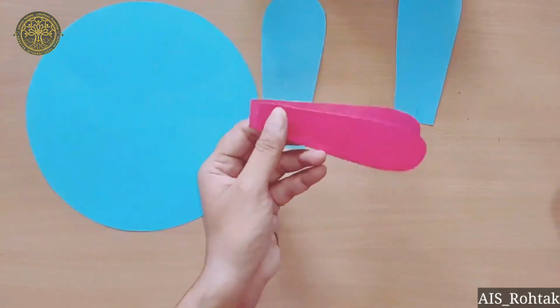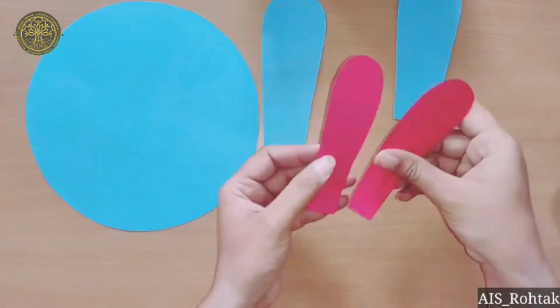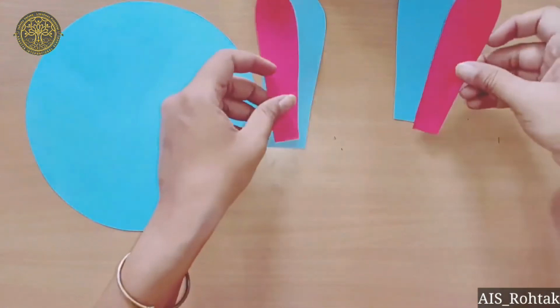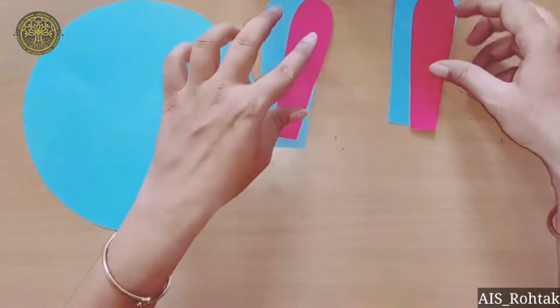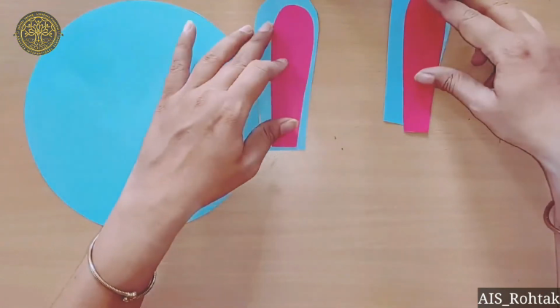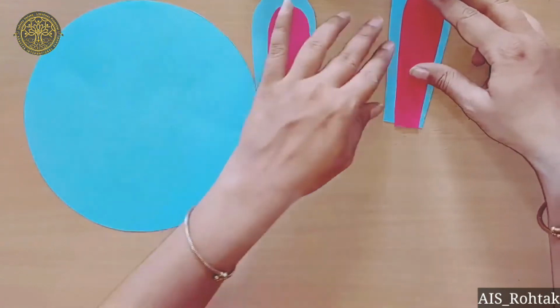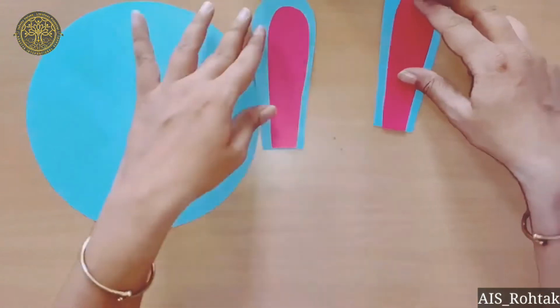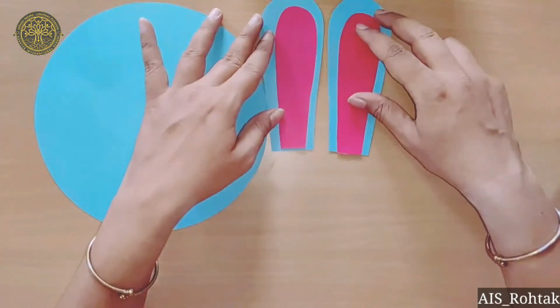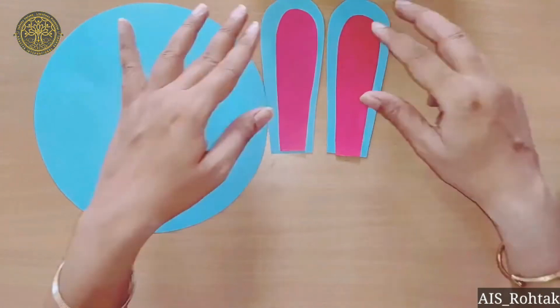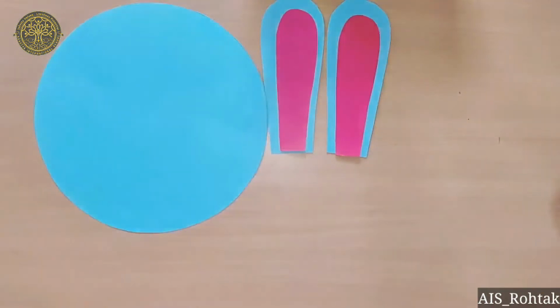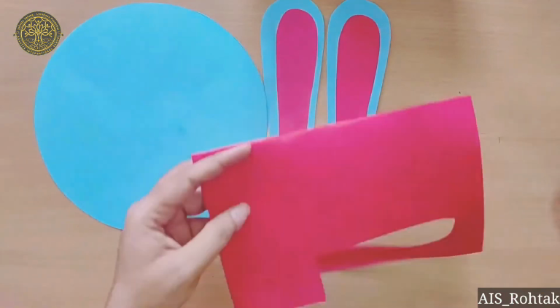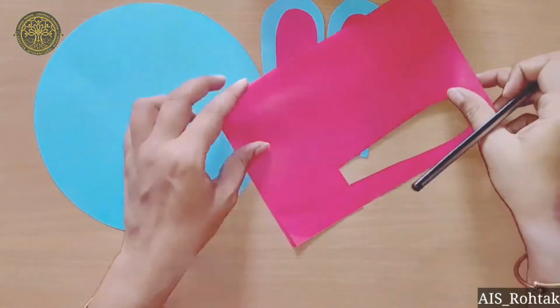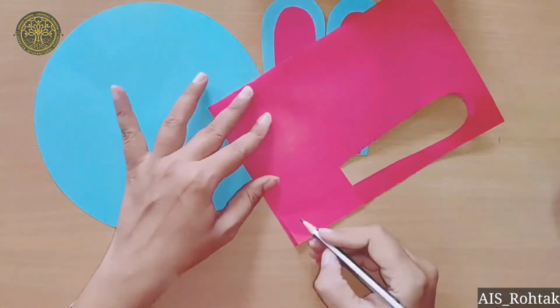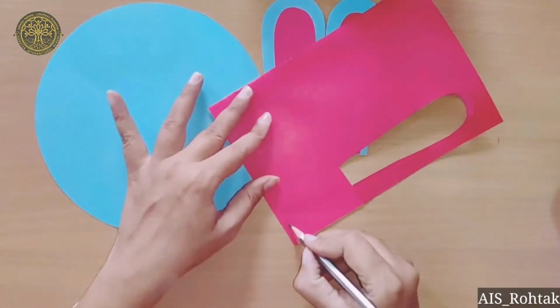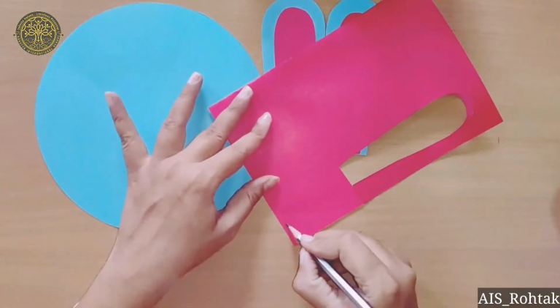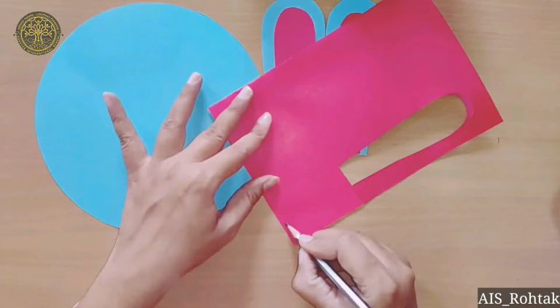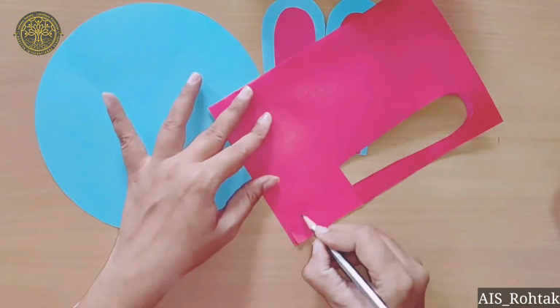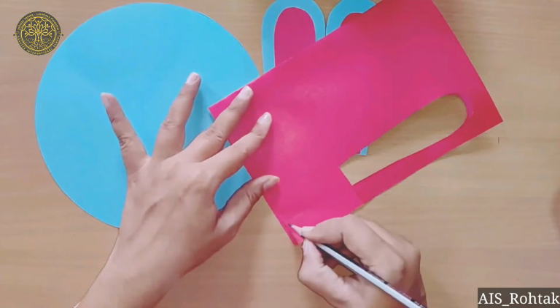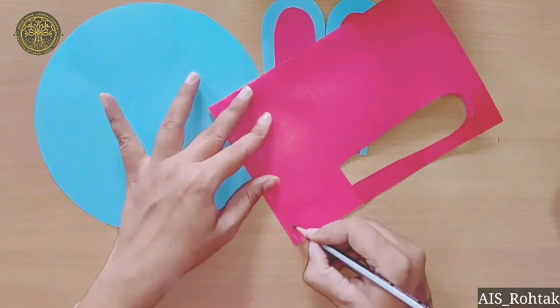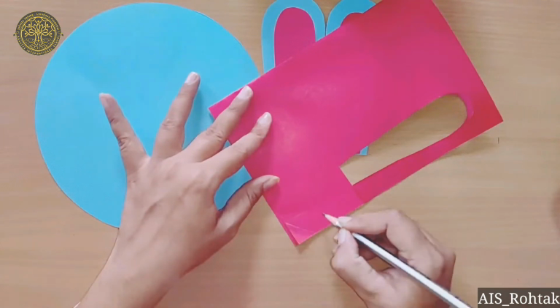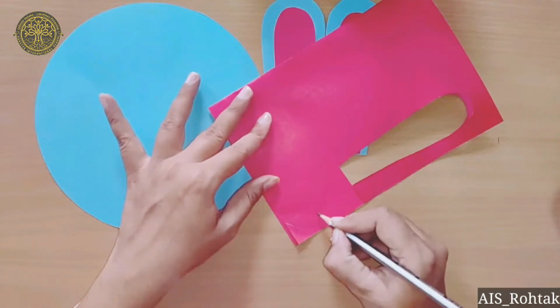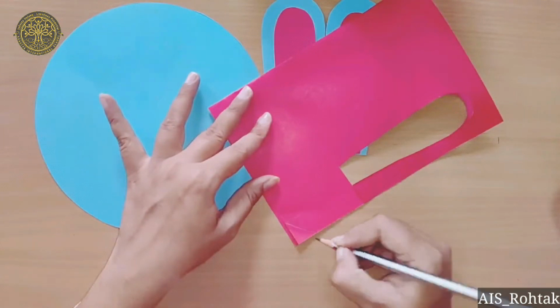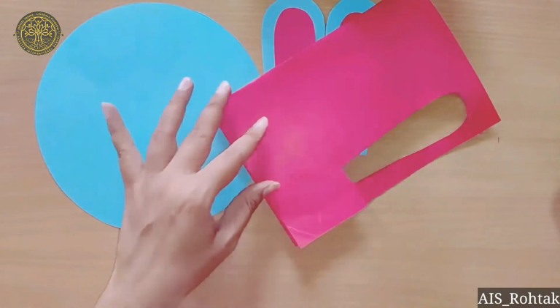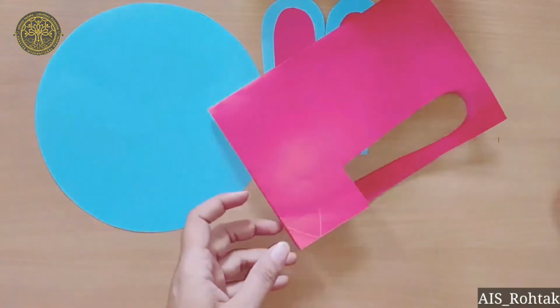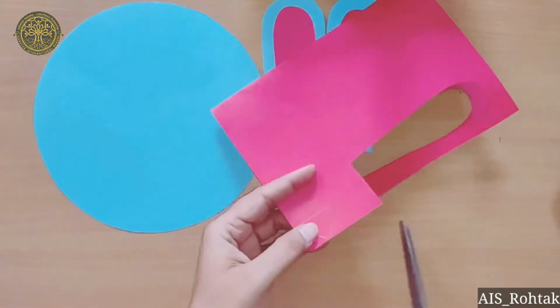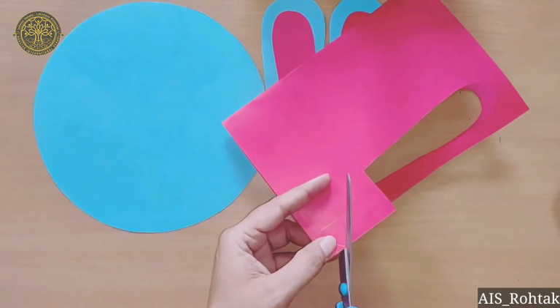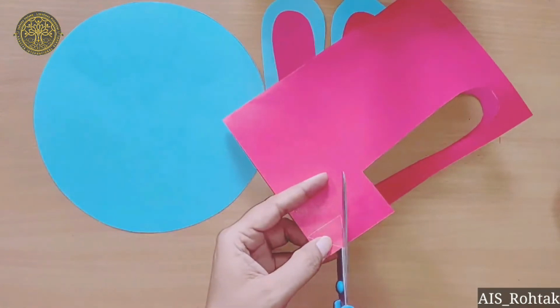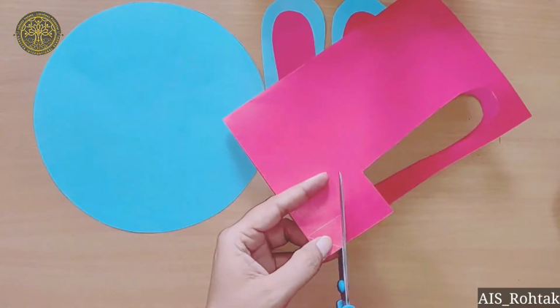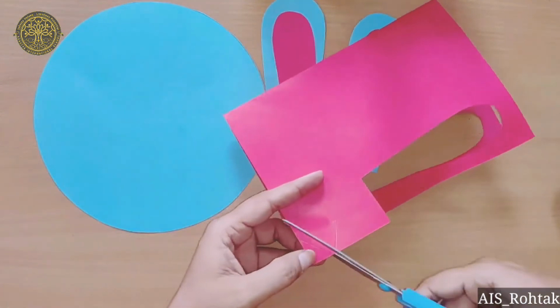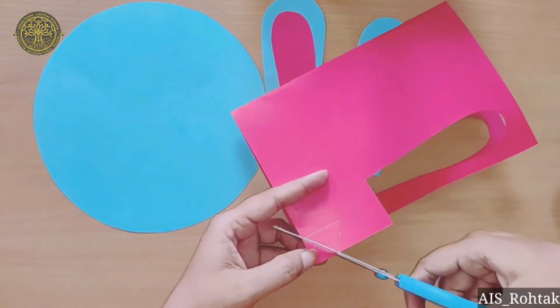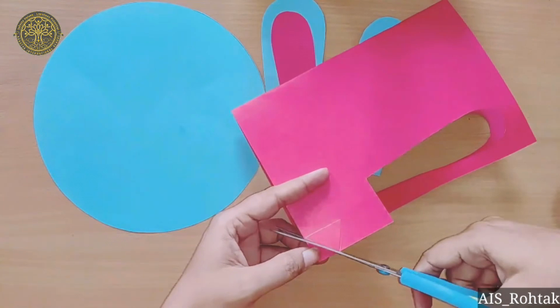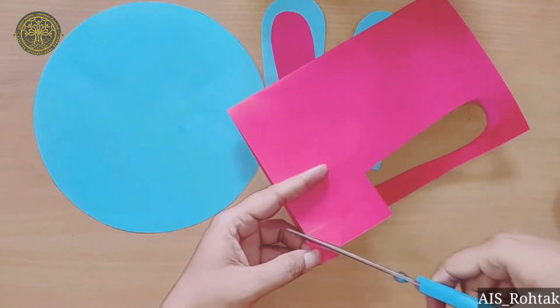See, this blue ear is smaller. We will paste it in place. Then we will draw a triangle for the rocking bunny's nose.